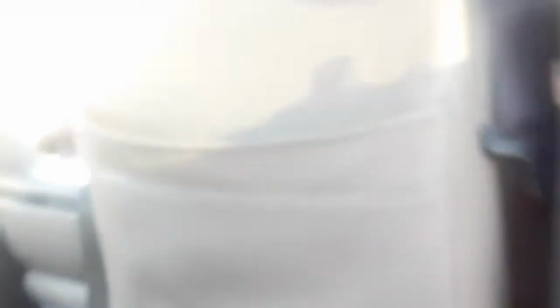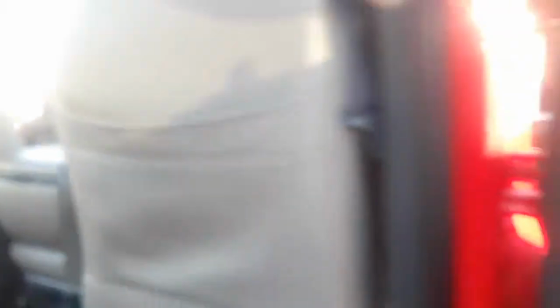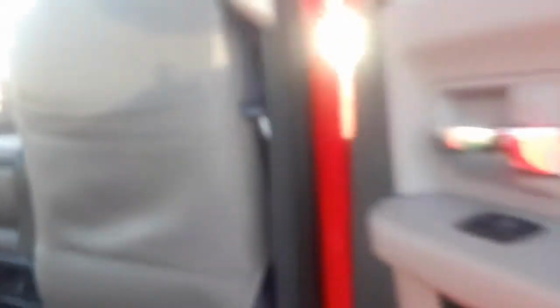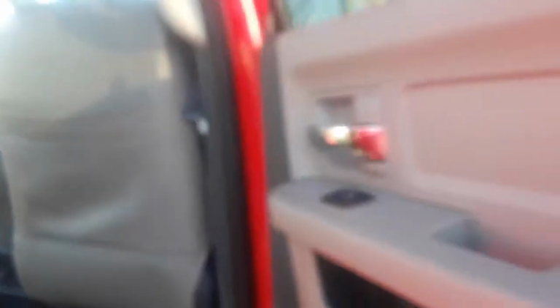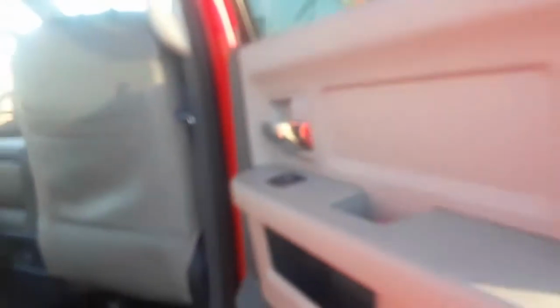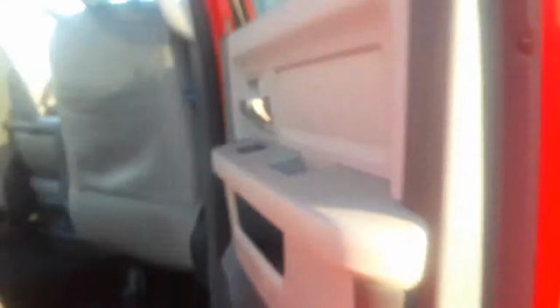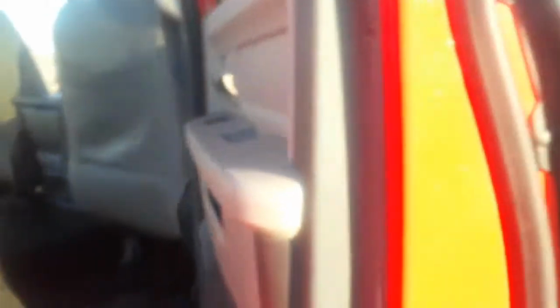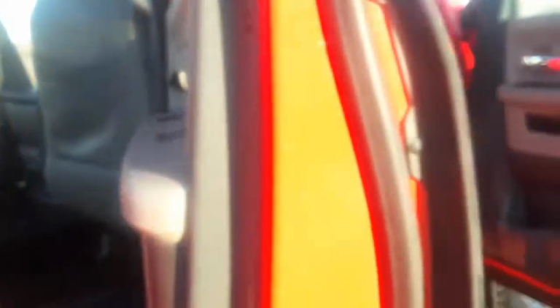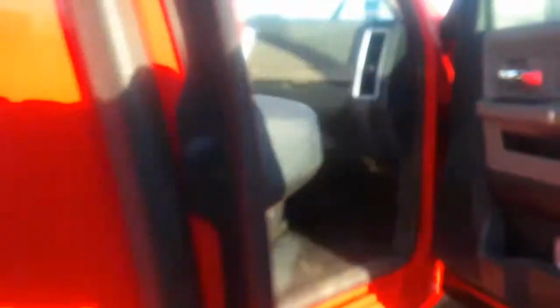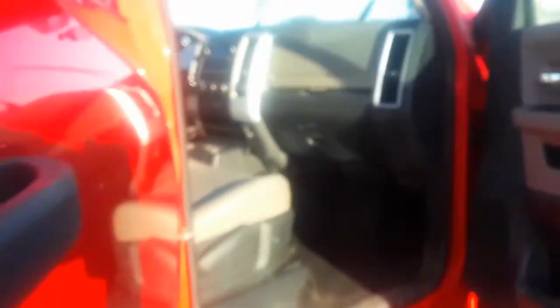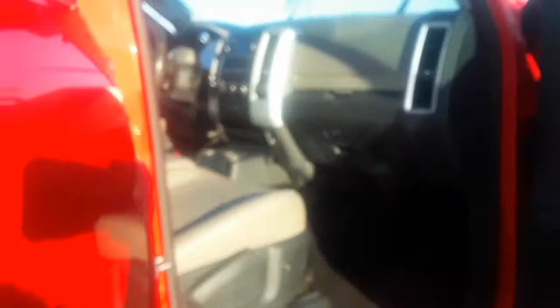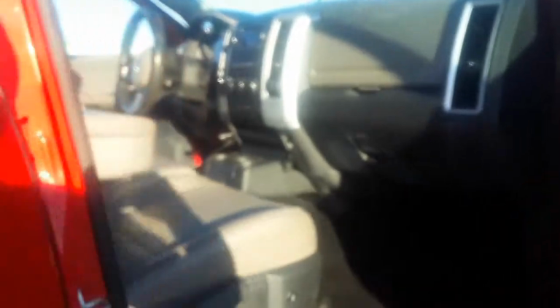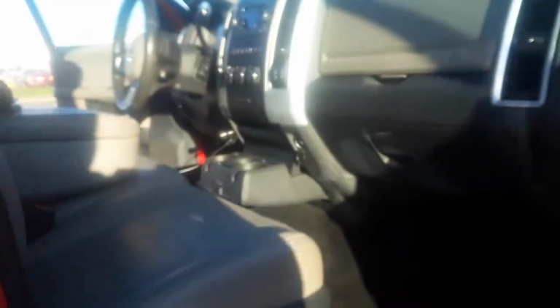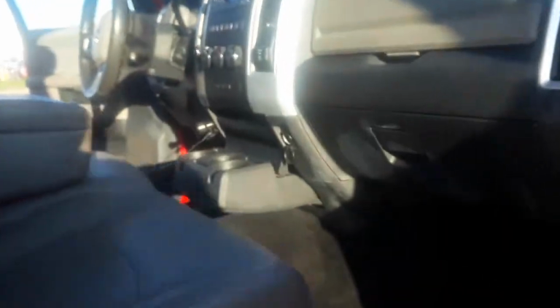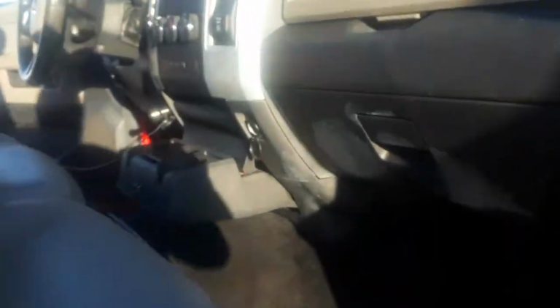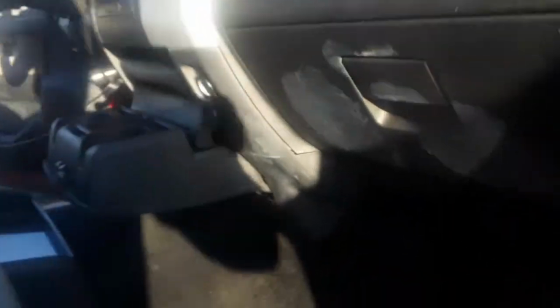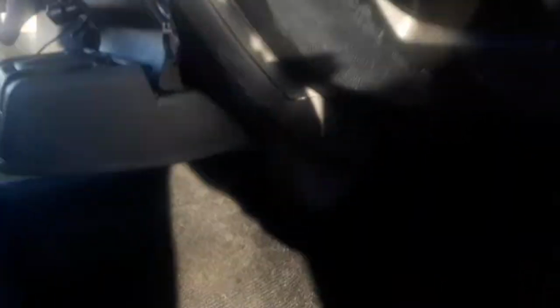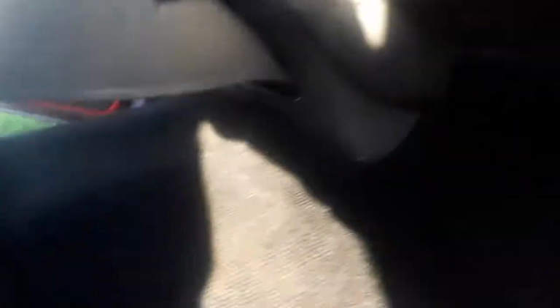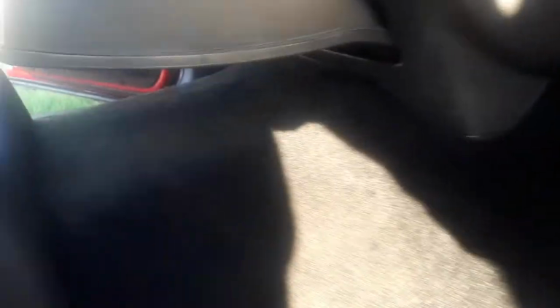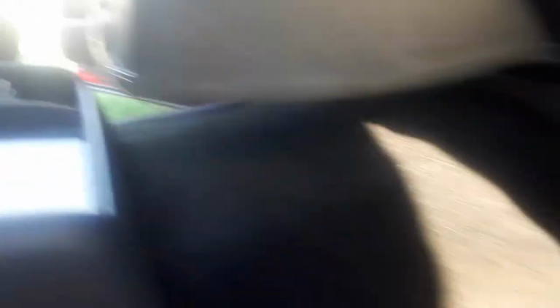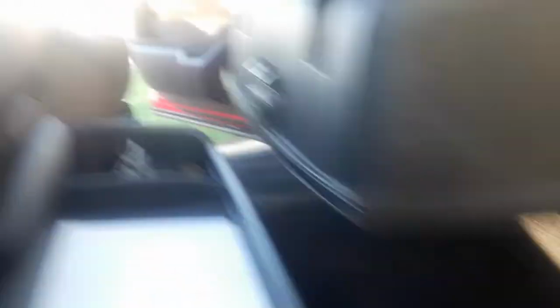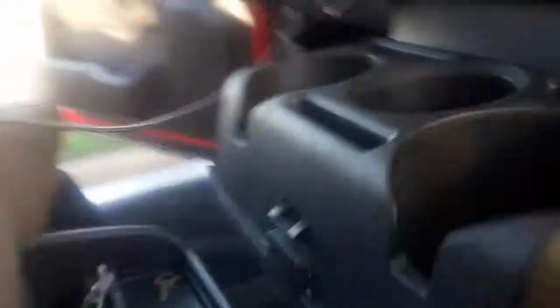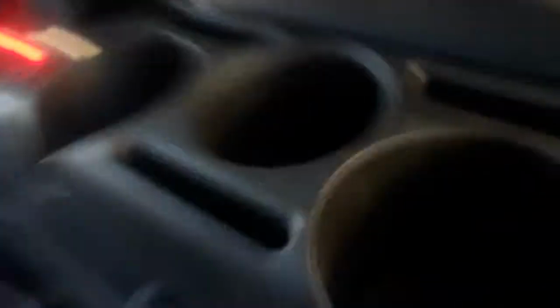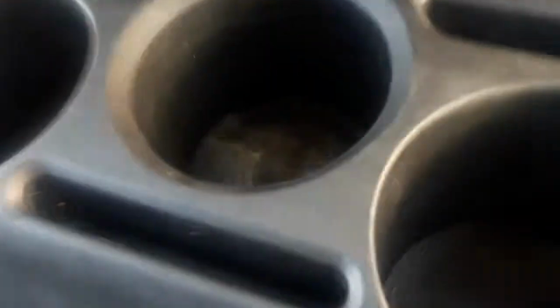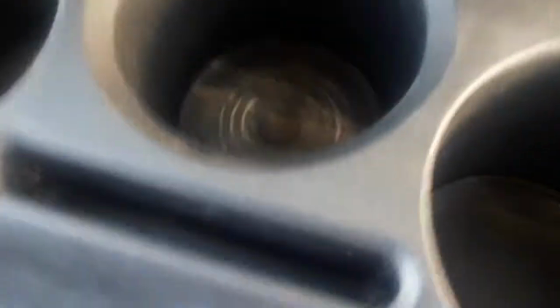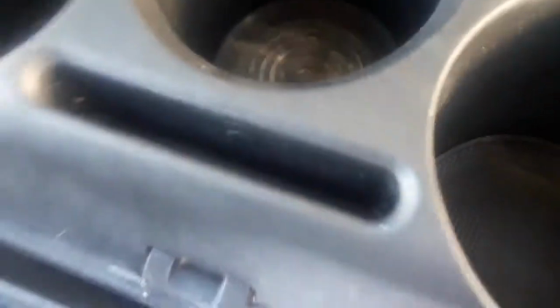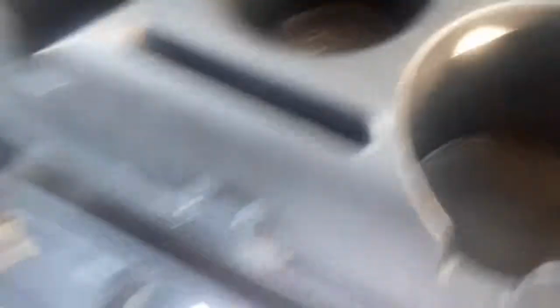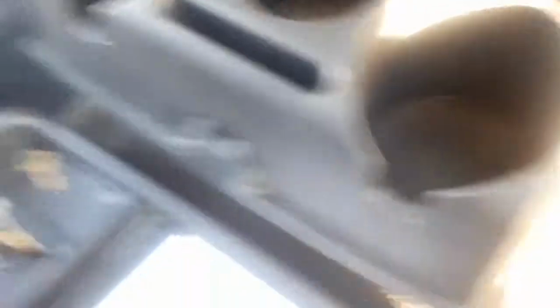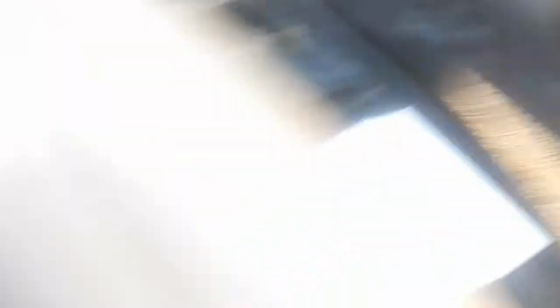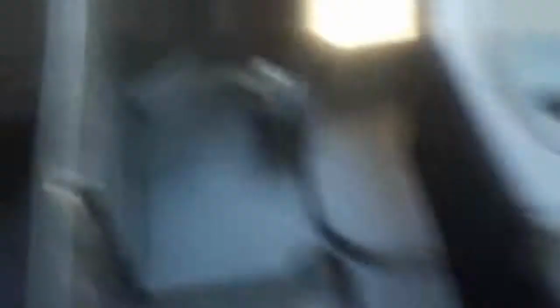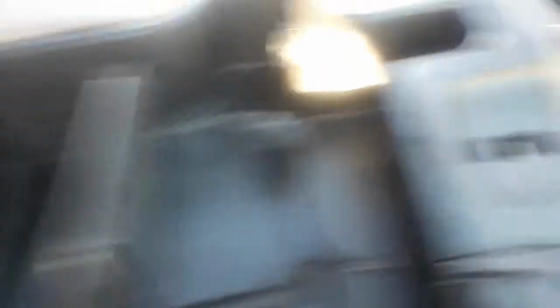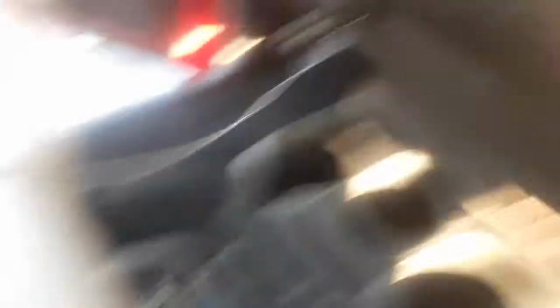Cleaned and conditioned the upholstery. Cleaned and conditioned the seats. Extracted the carpet. Cup holders — everything is taken care of.